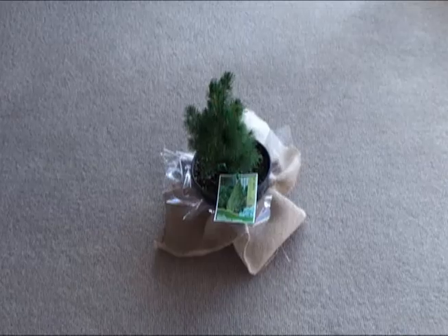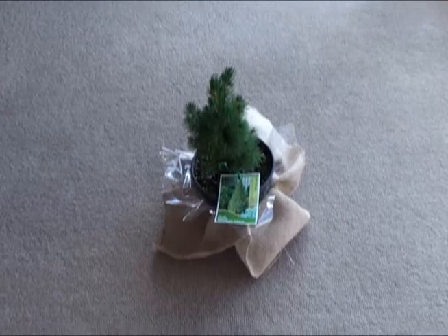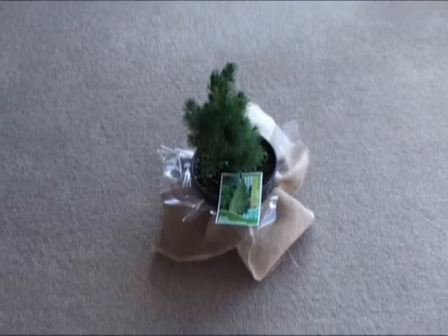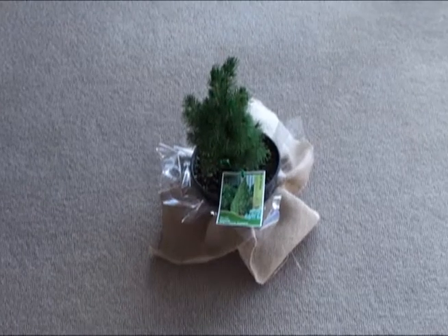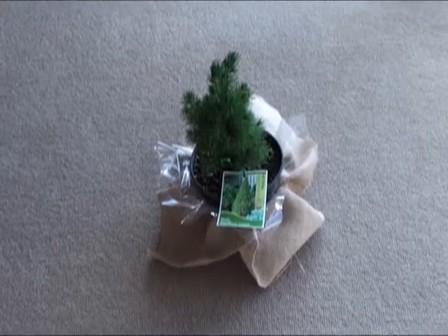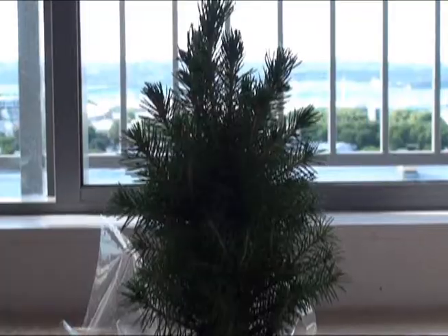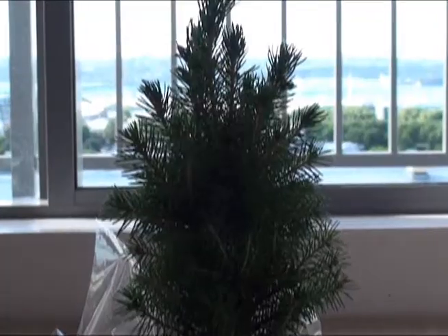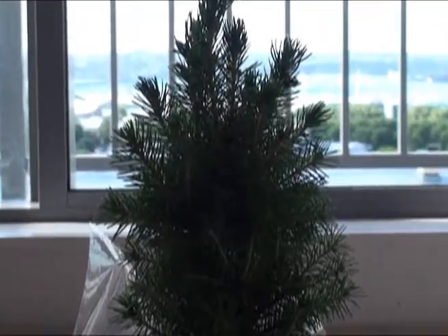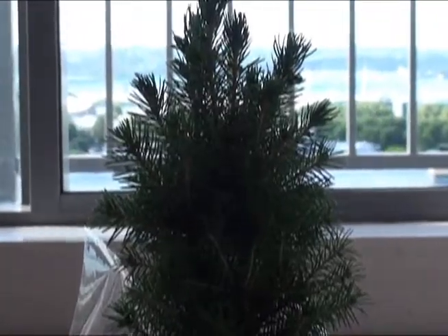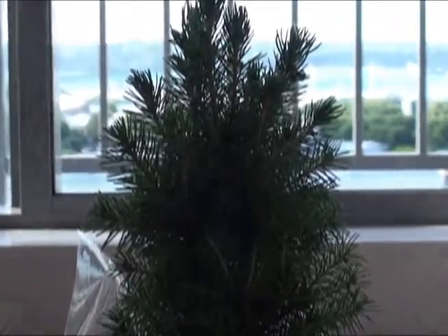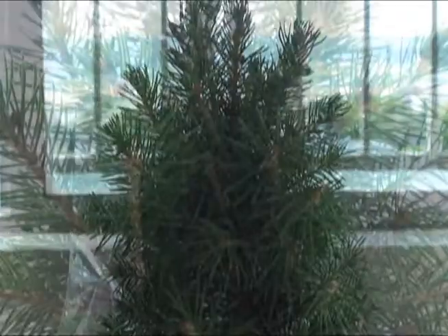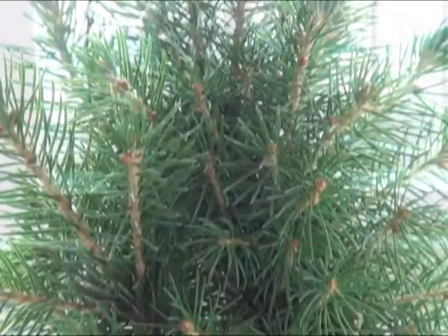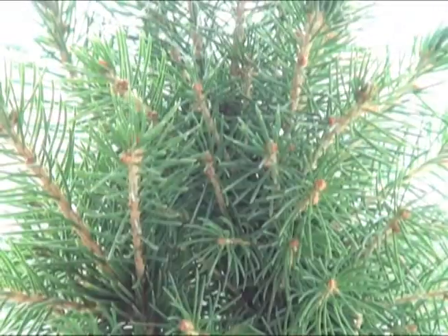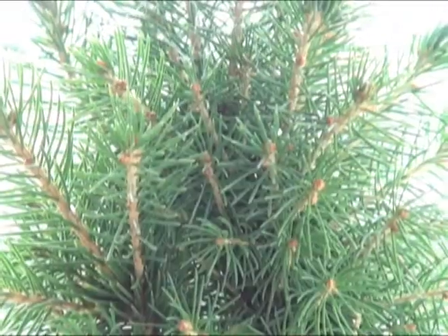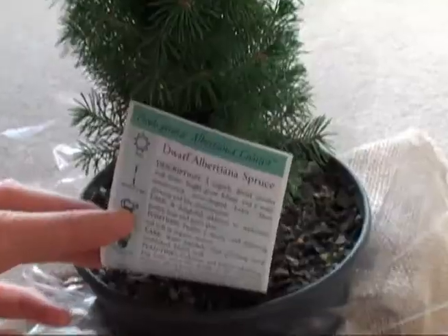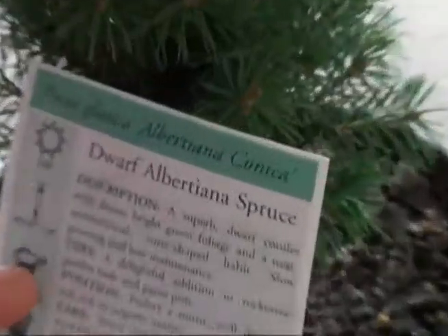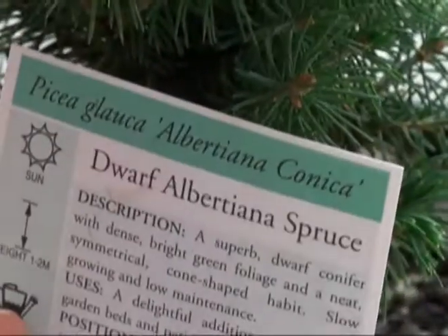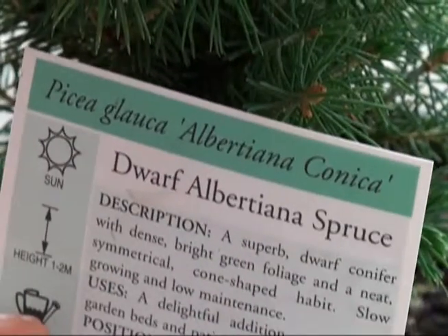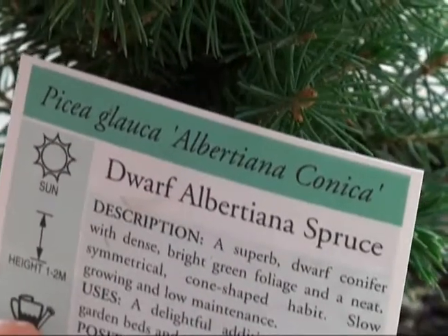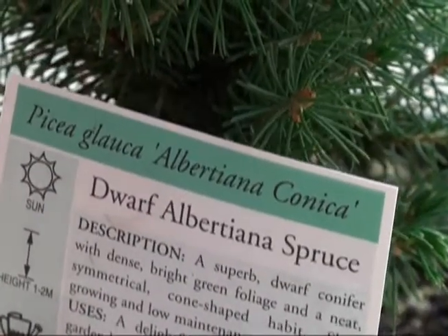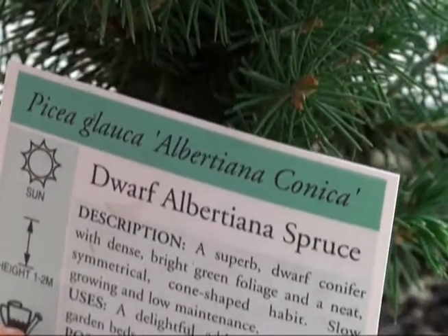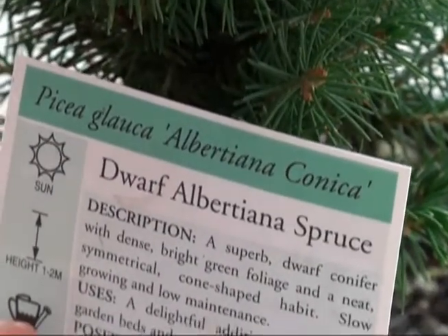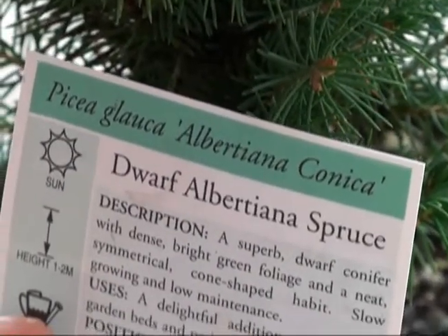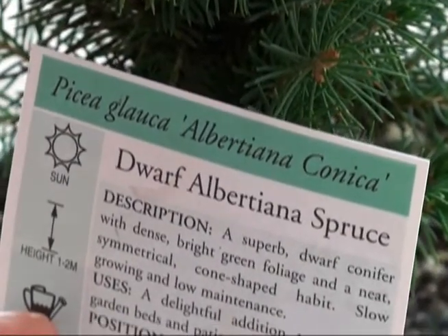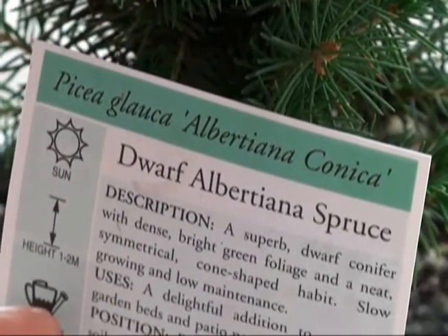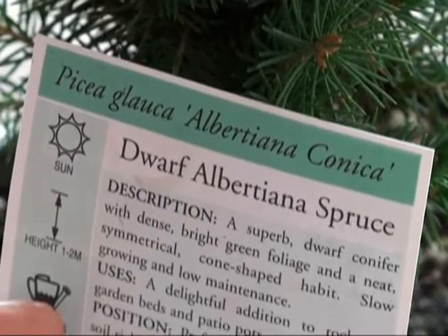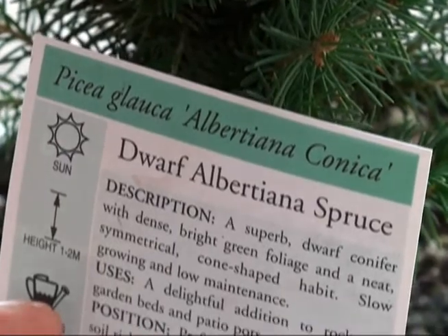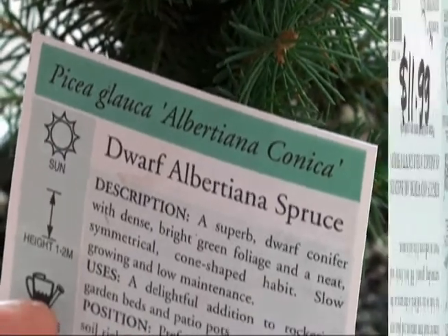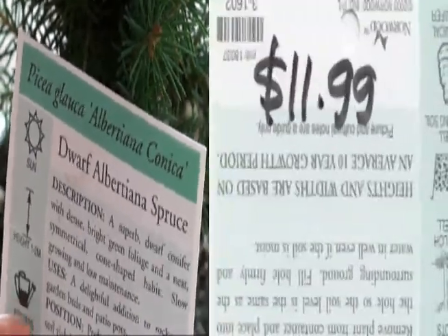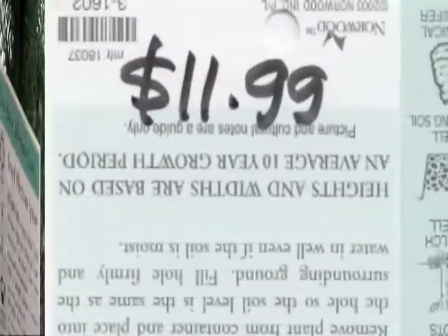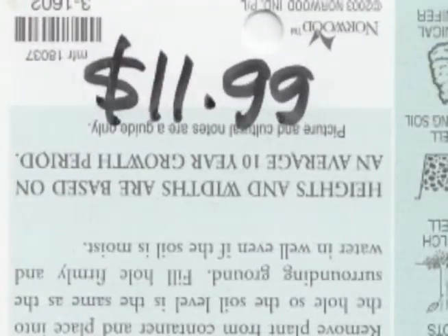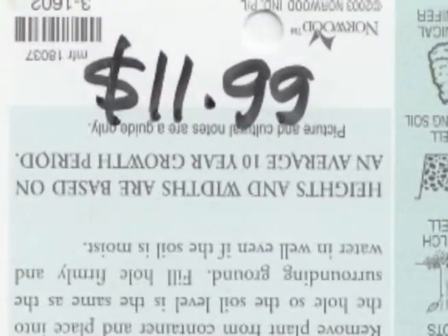This year I decided to get into the Christmas spirit and buy a Christmas tree. My tree's name is Dwarf Albertiana Spruce. It cost £11.99.